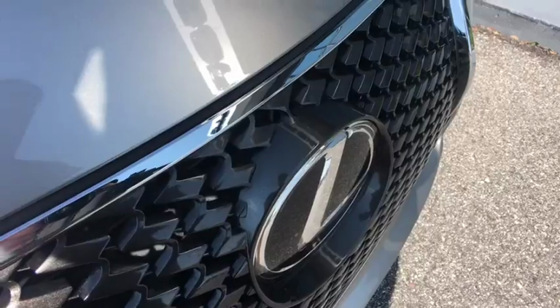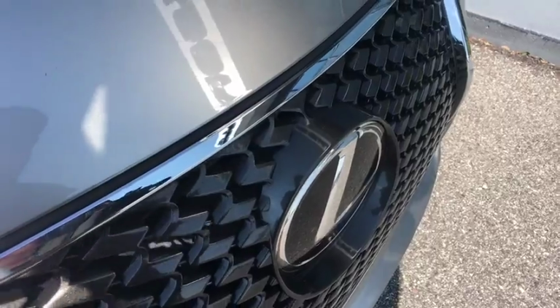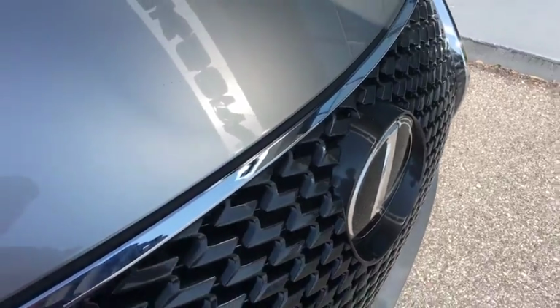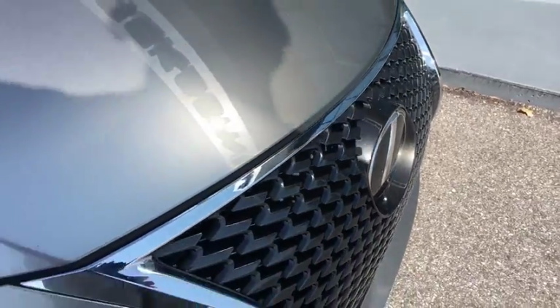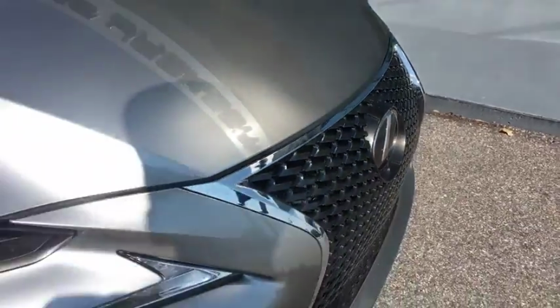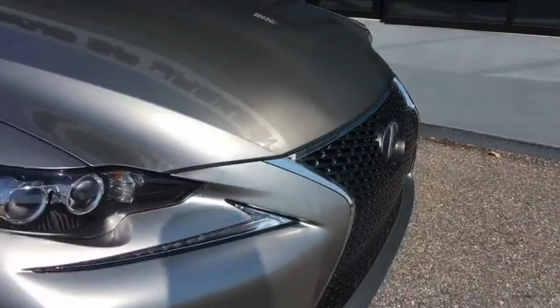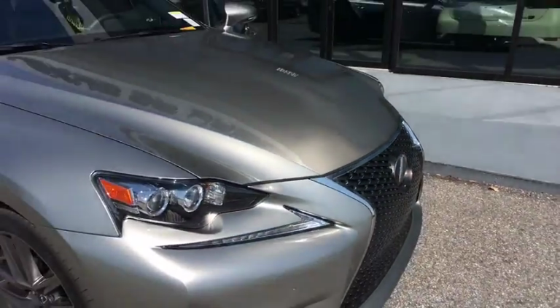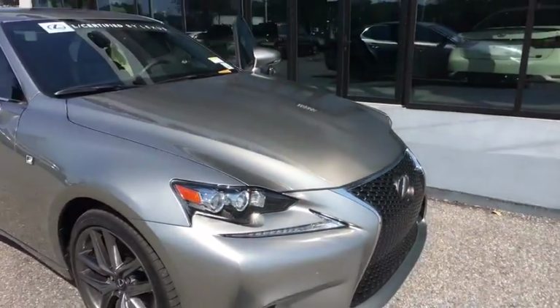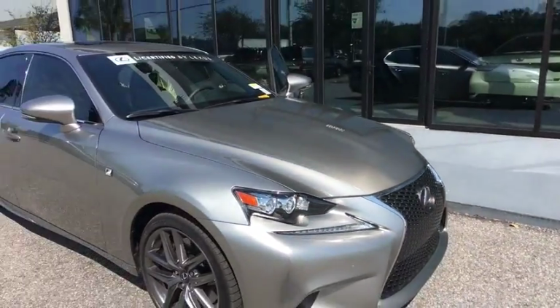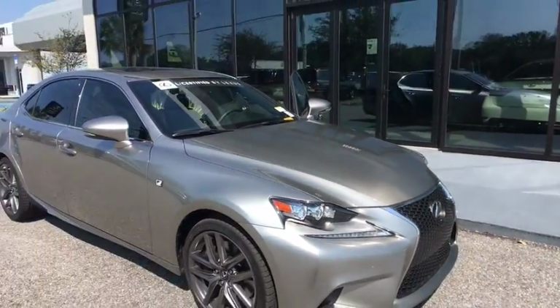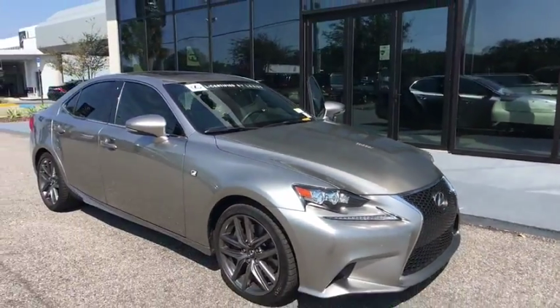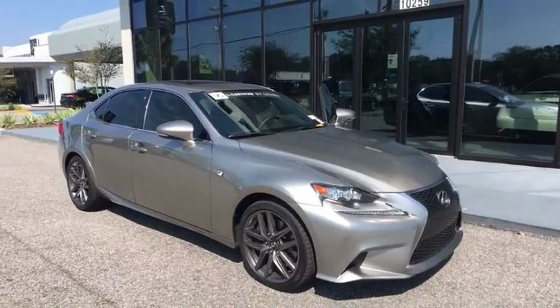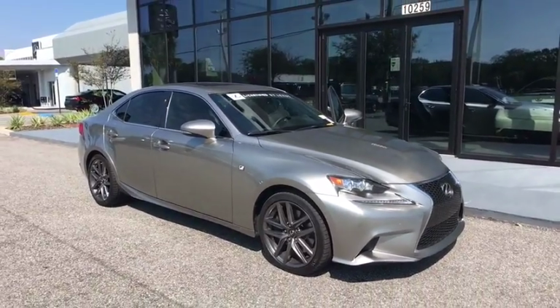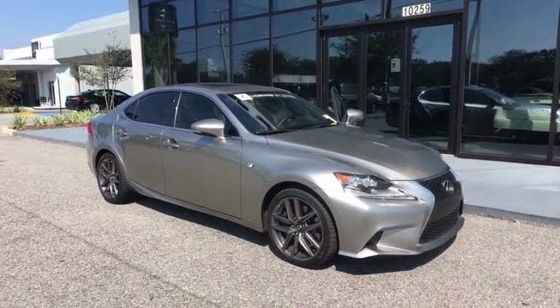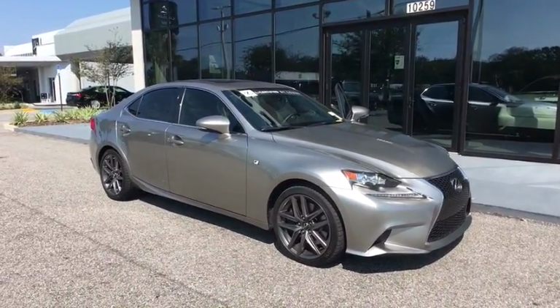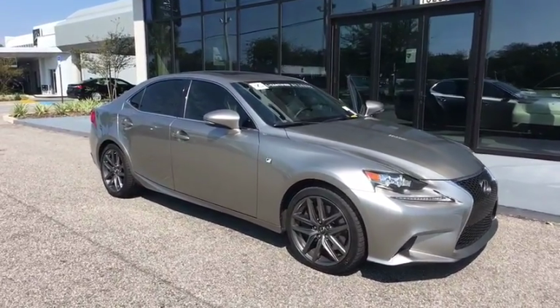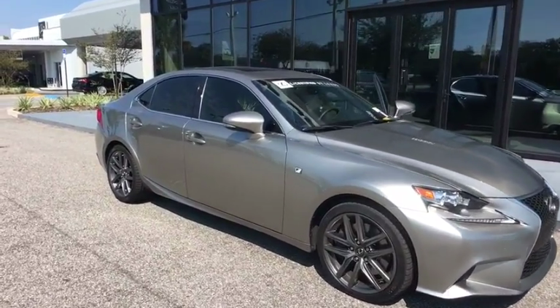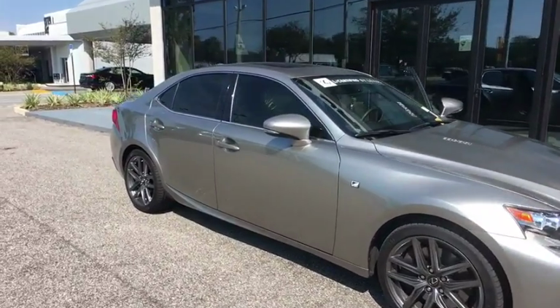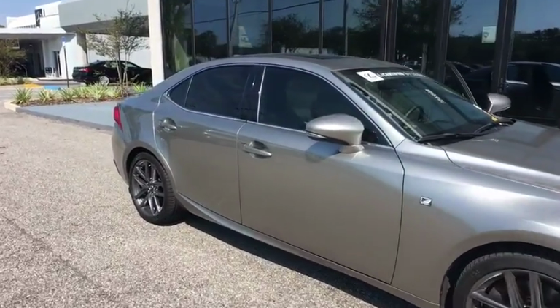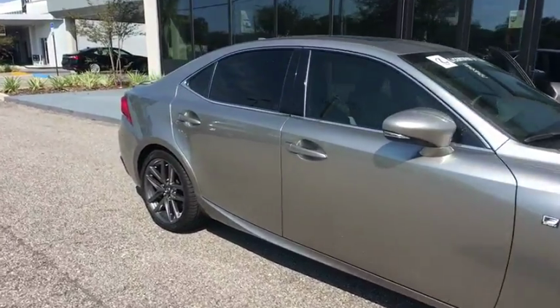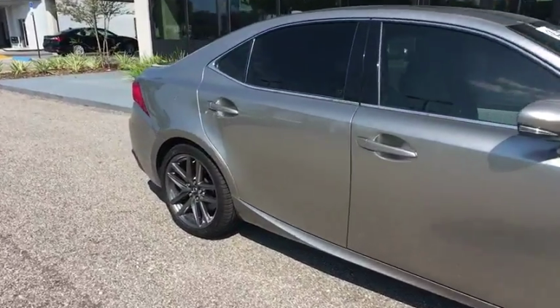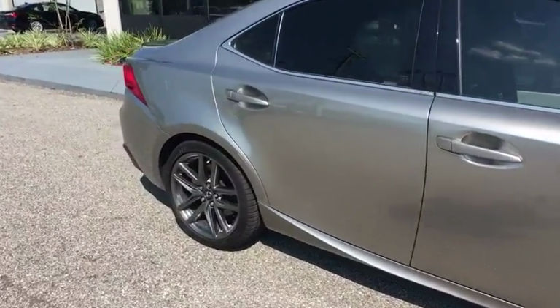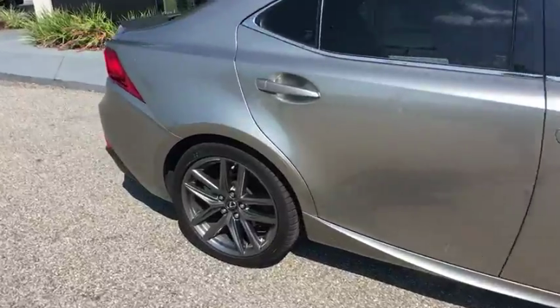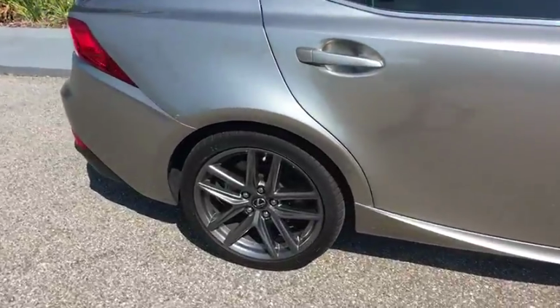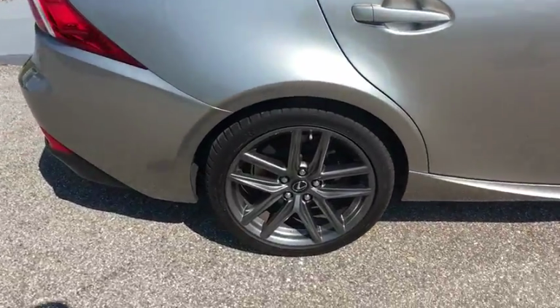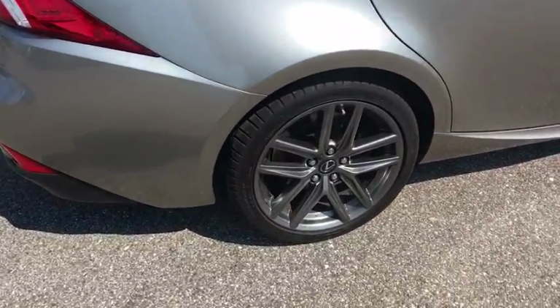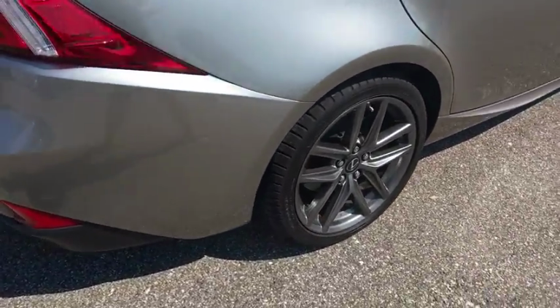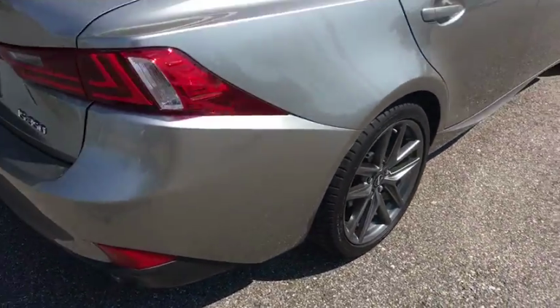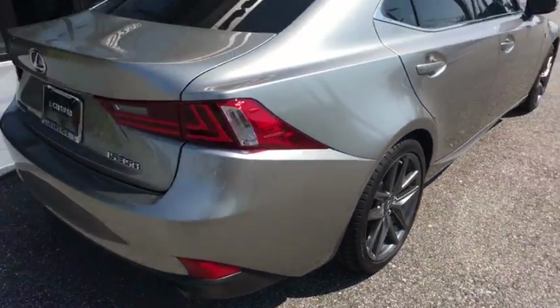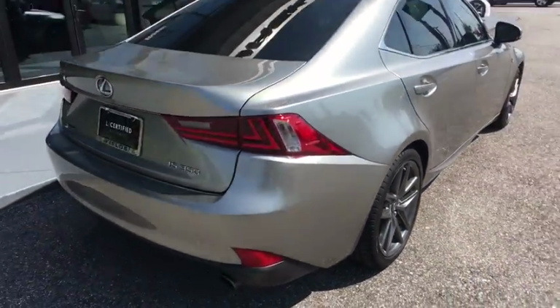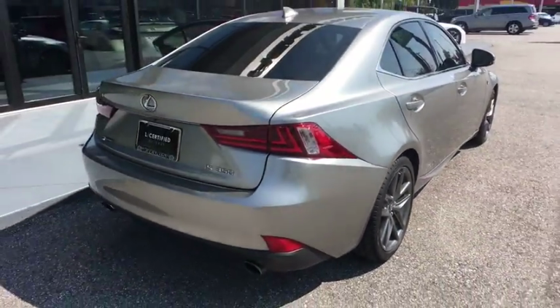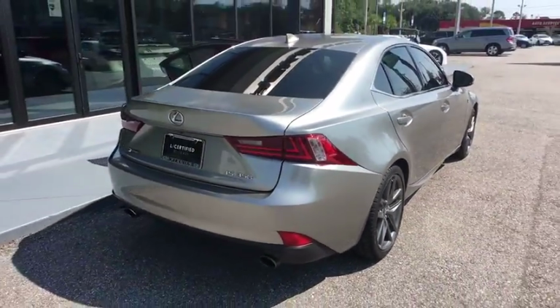The 2015 Lexus IS350. With a long list of standard luxury and convenience features, the IS350 is a joy to drive. A 3.5 liter V6 engine ensures you get where you're going quickly and in style.